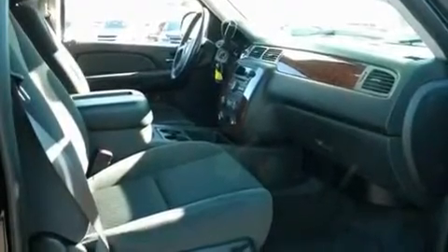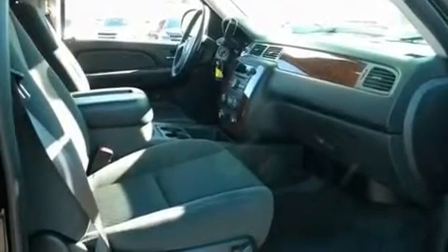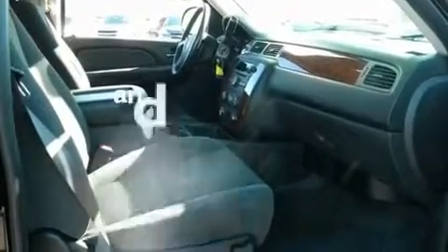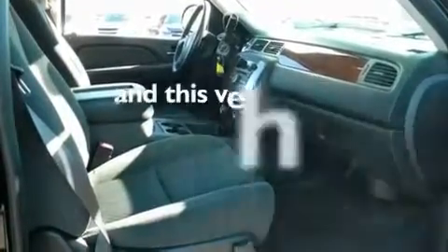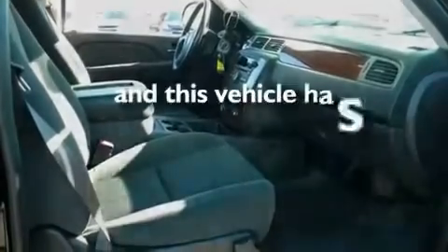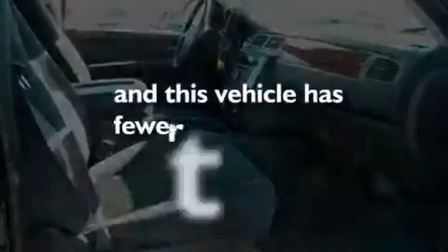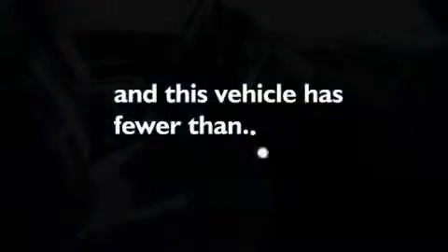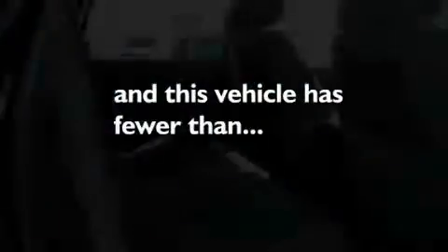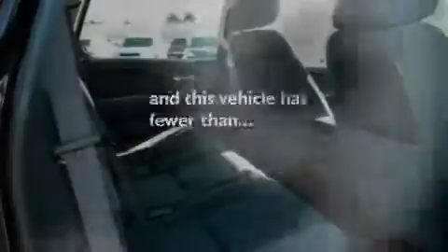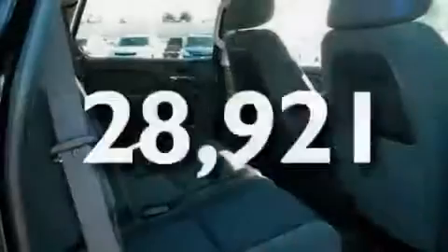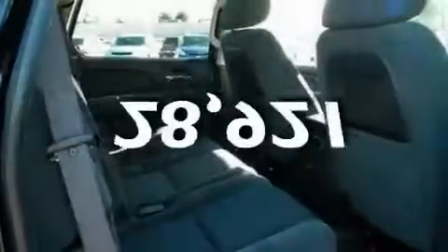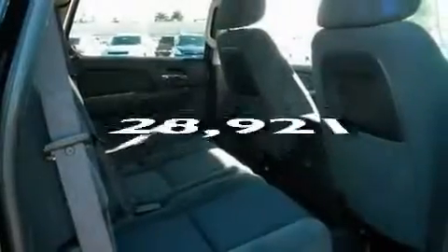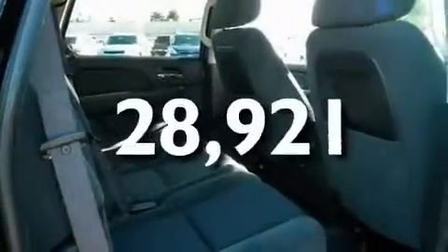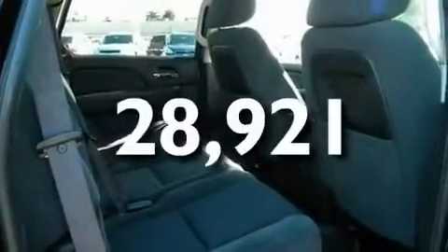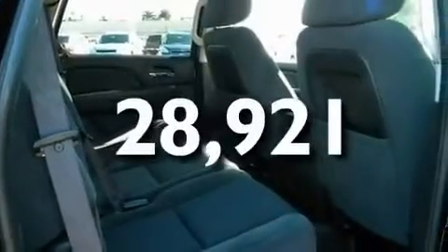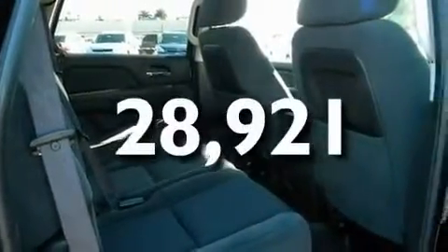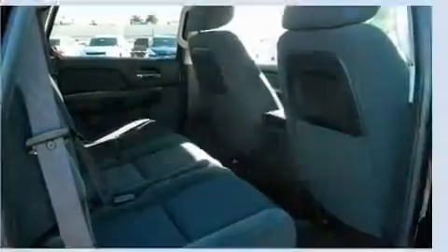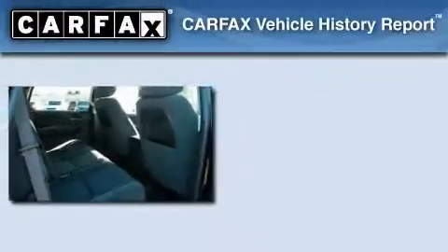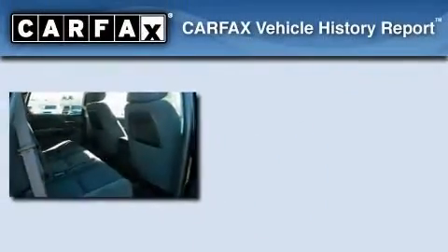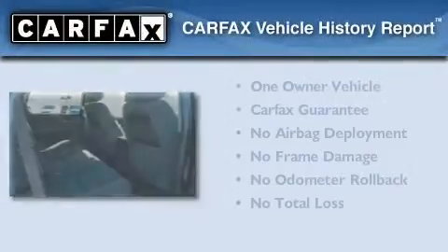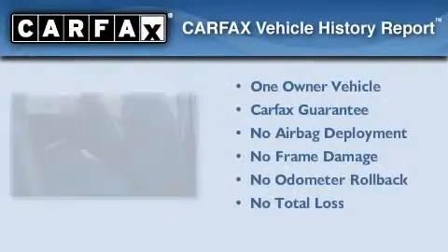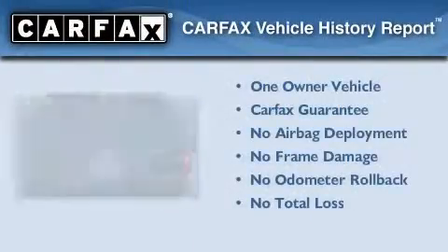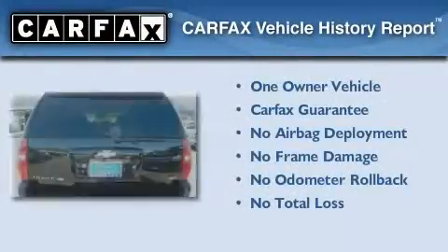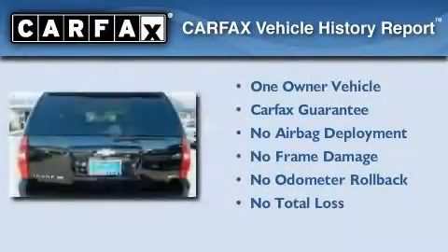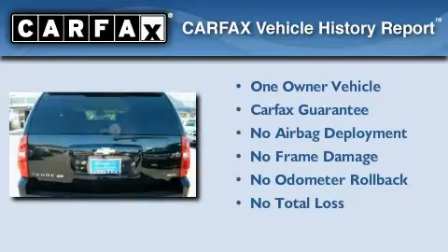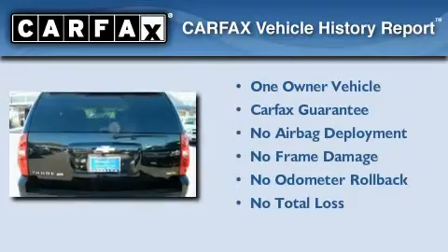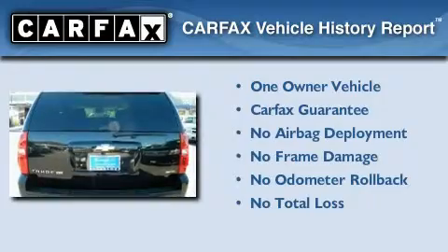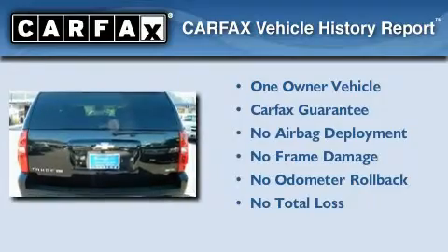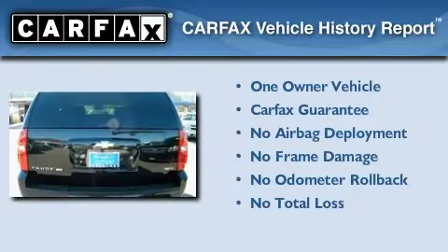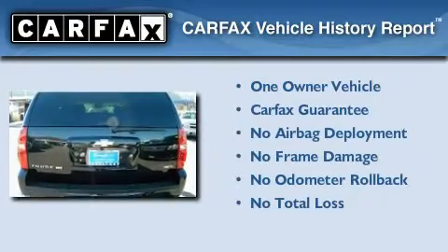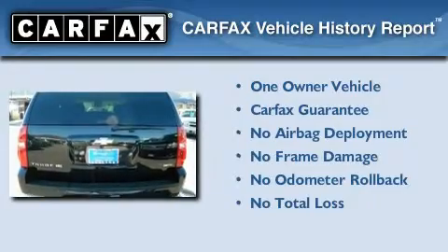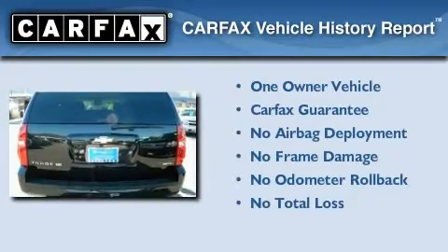This vehicle has fewer than 29,000 miles on the odometer. This Chevrolet has had only one owner, and it qualifies for the Carfax Buy-Back Guarantee.